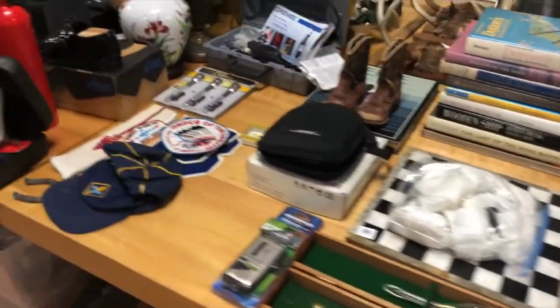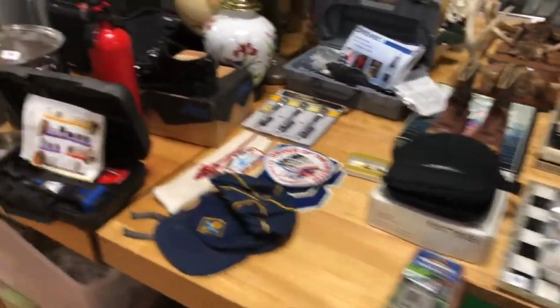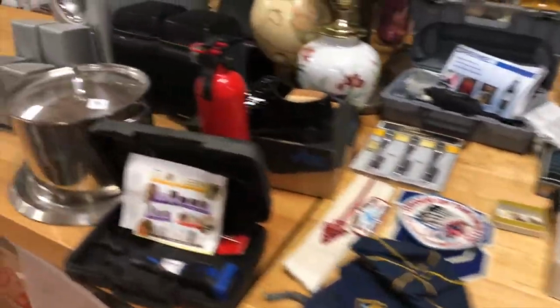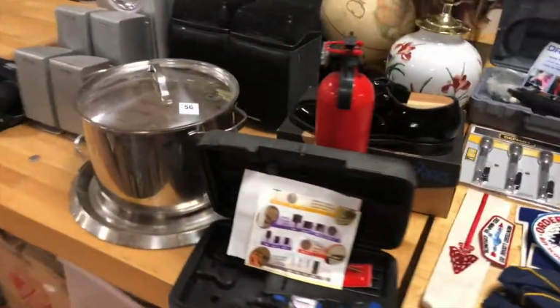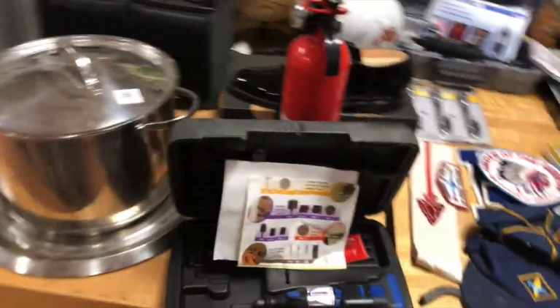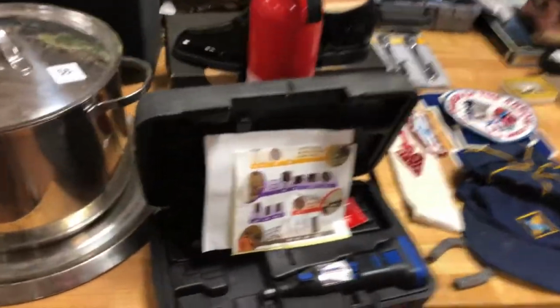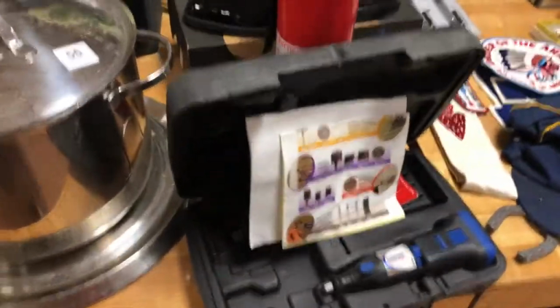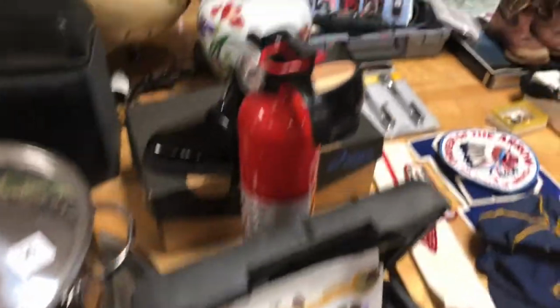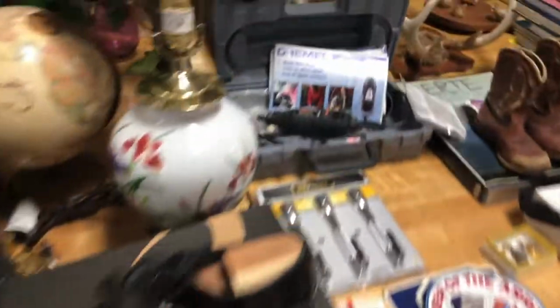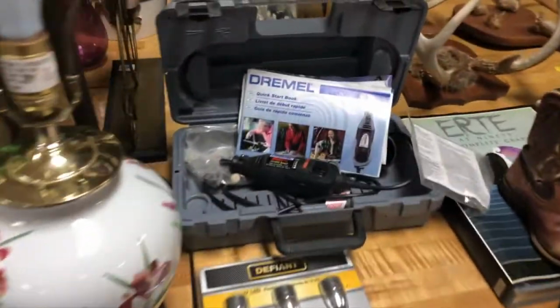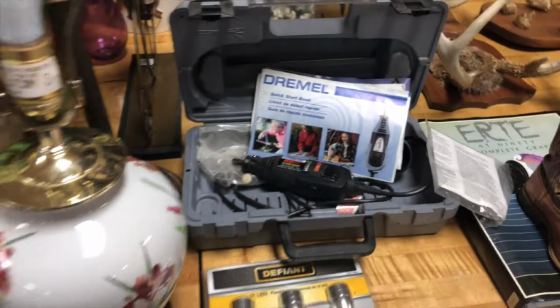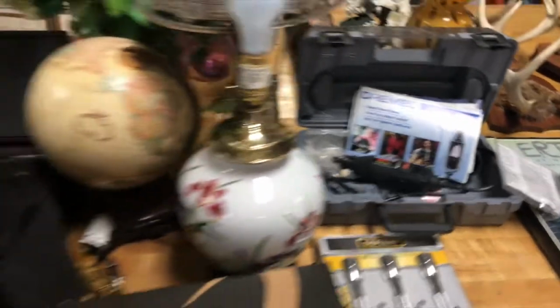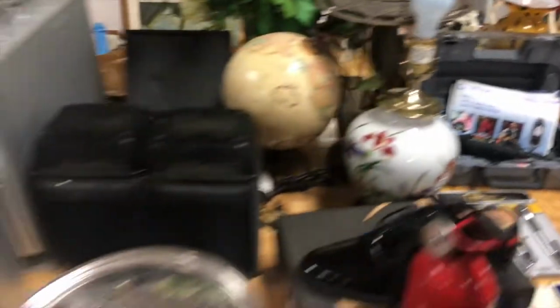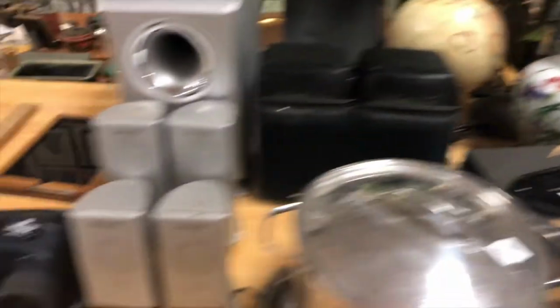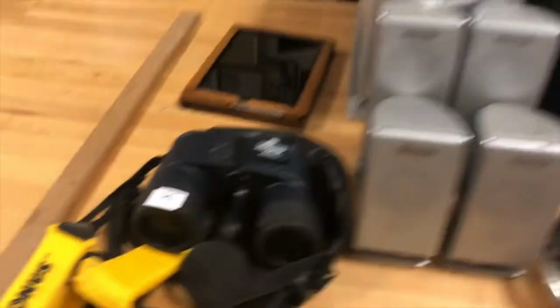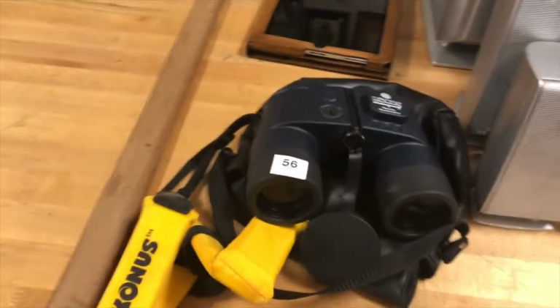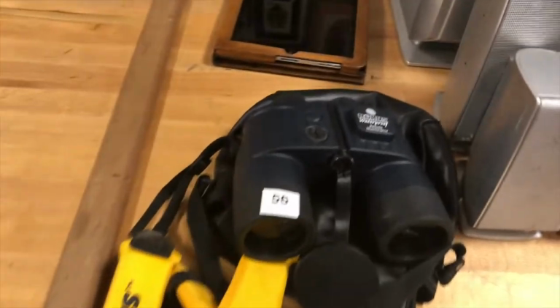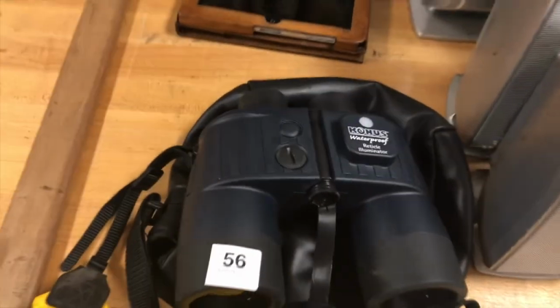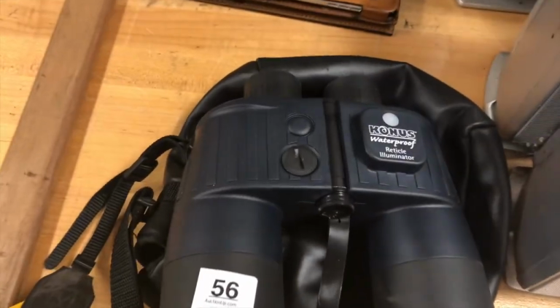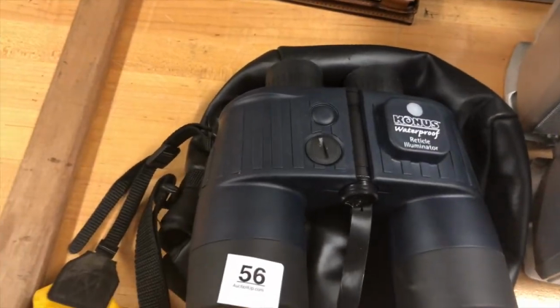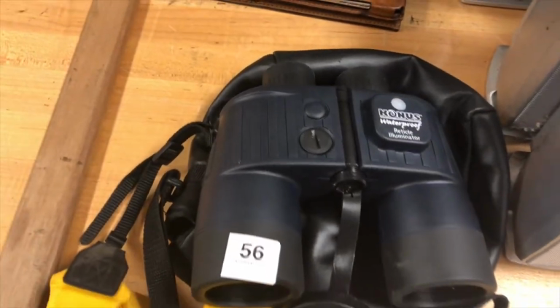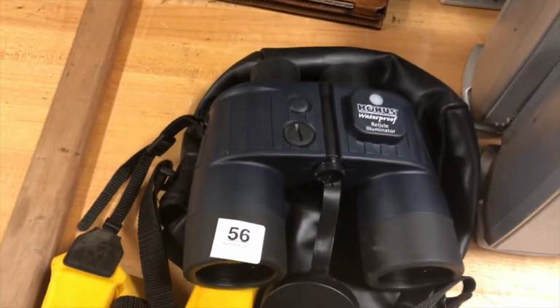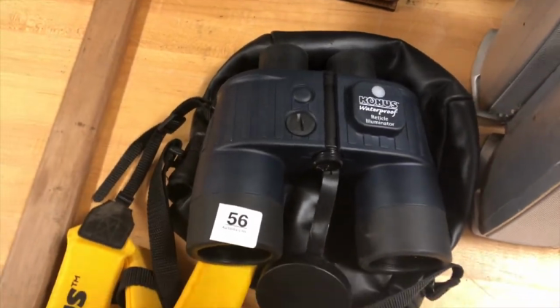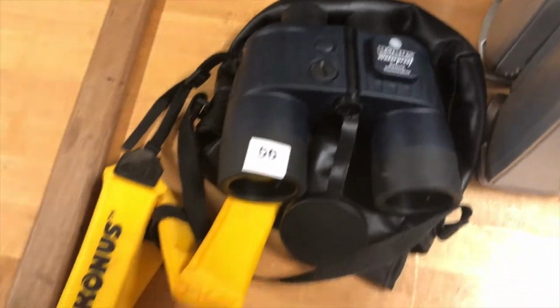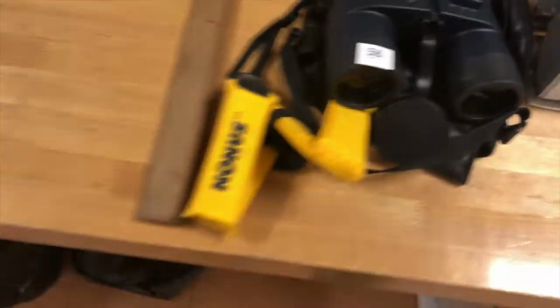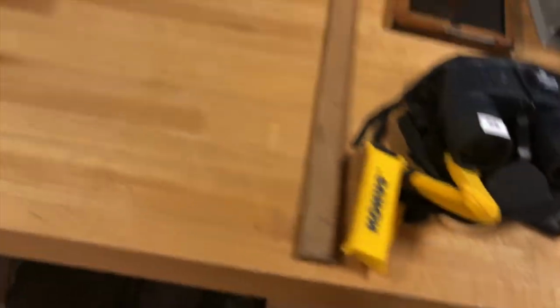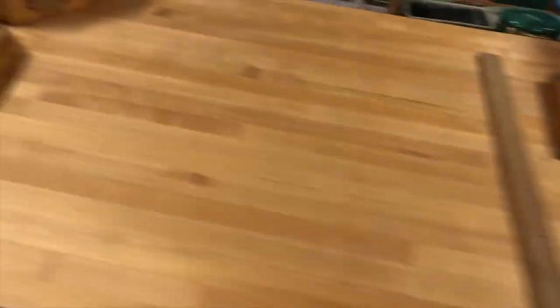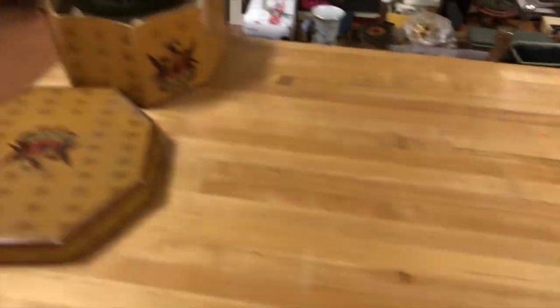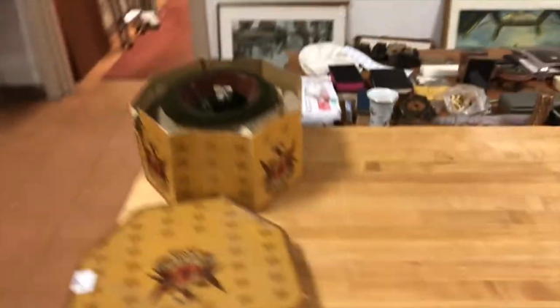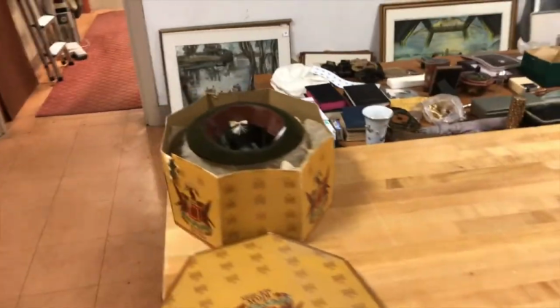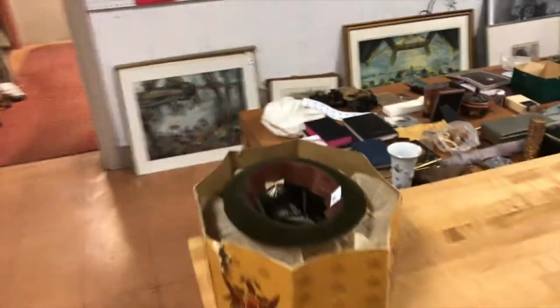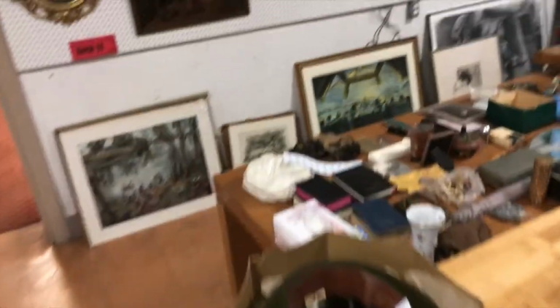Little Build-A-Scout stuff, some Dremels. Look at the nice binoculars — the Honus Waterproof reticle illuminated binoculars.